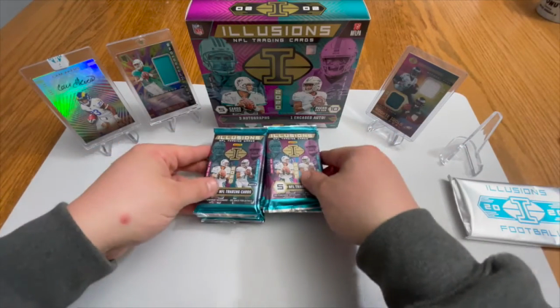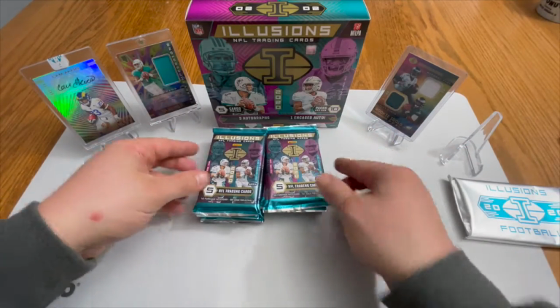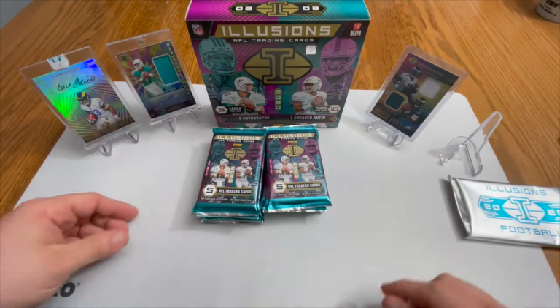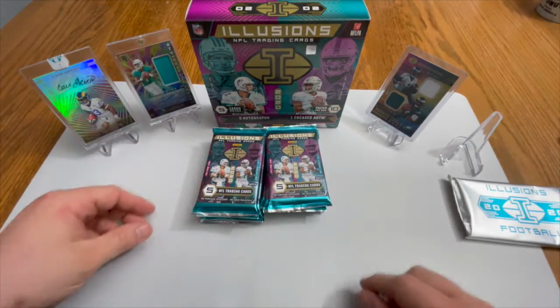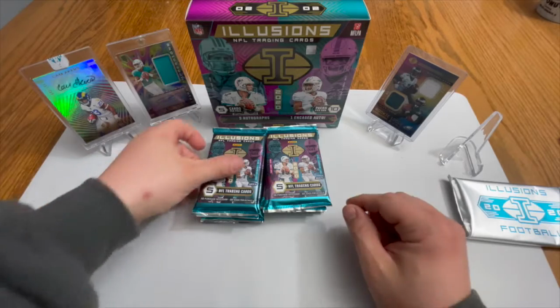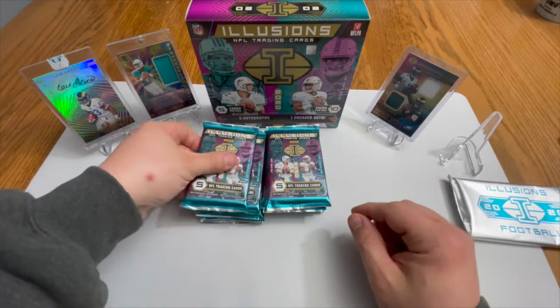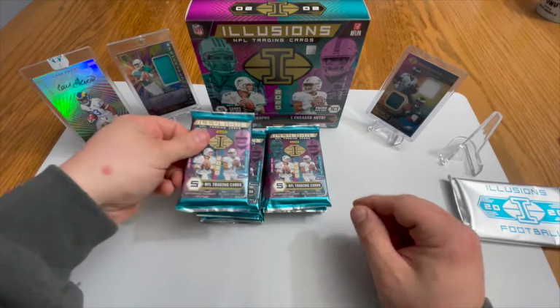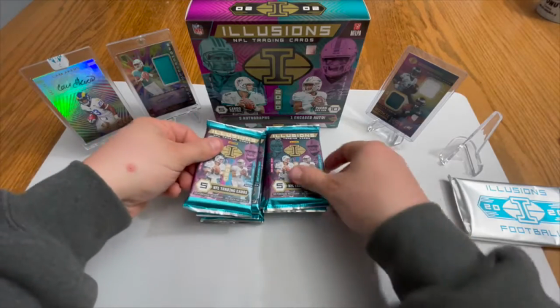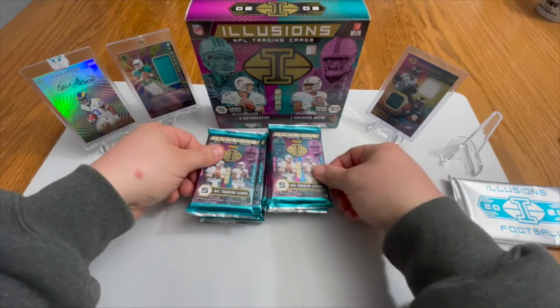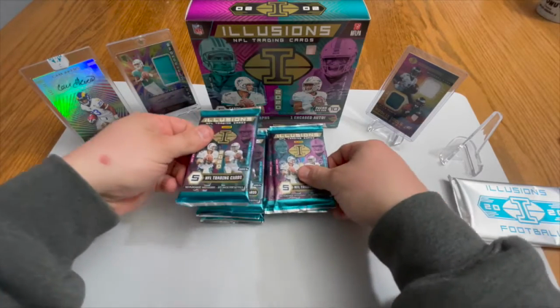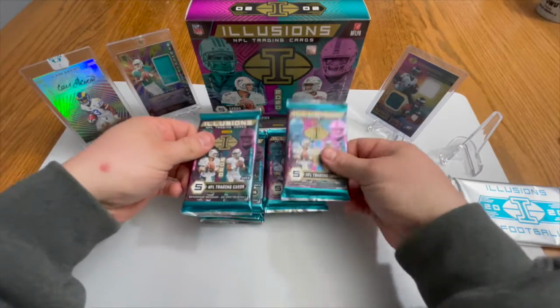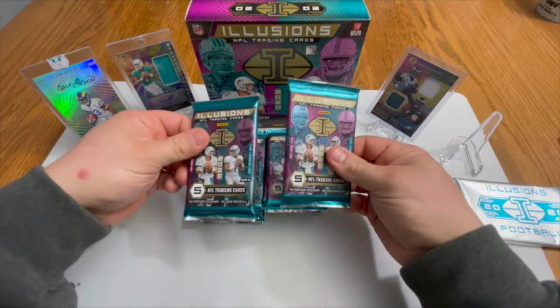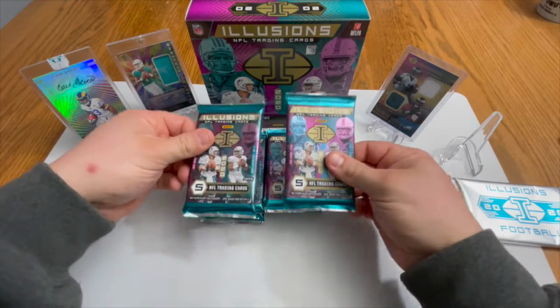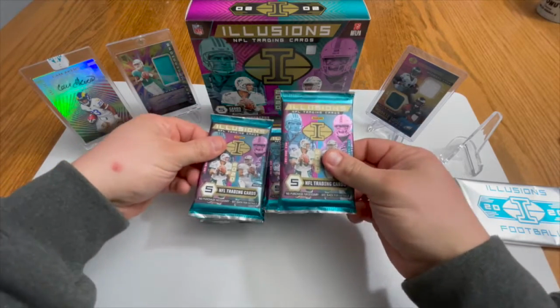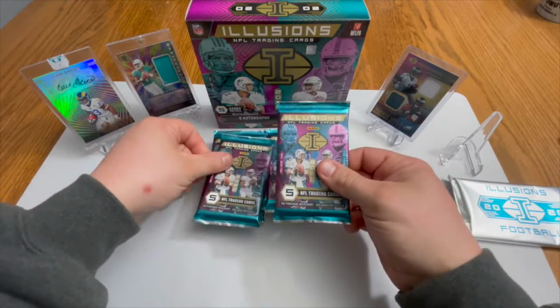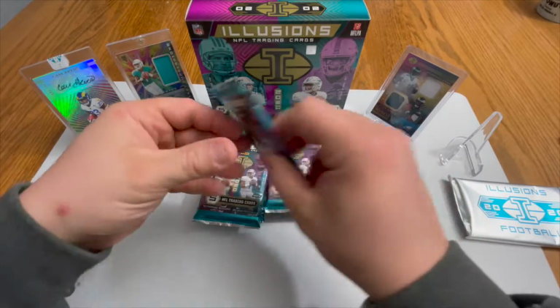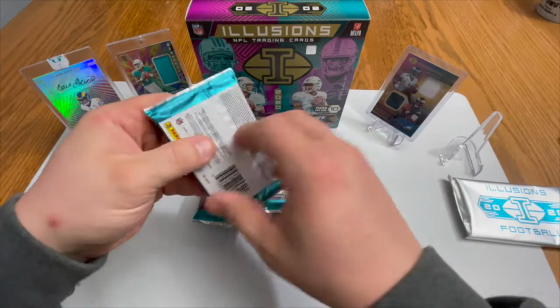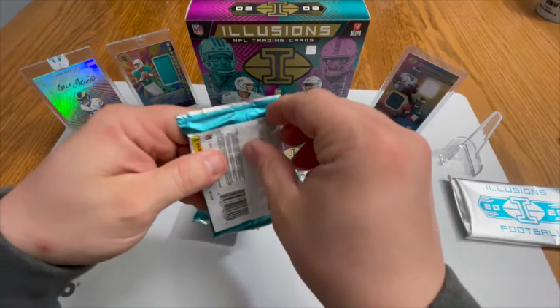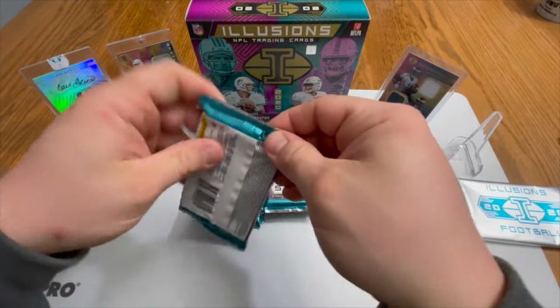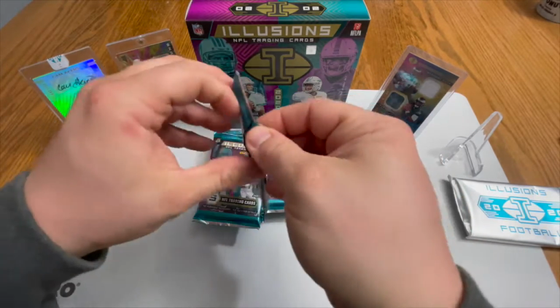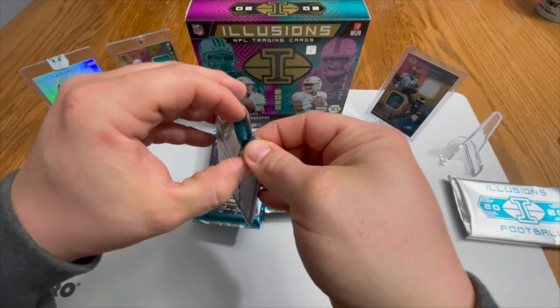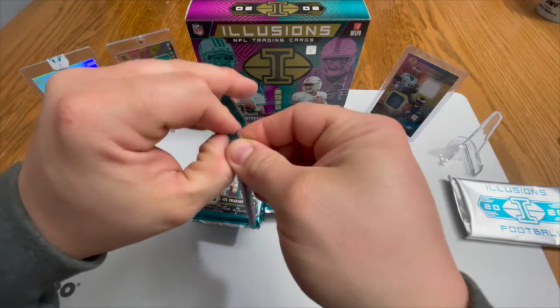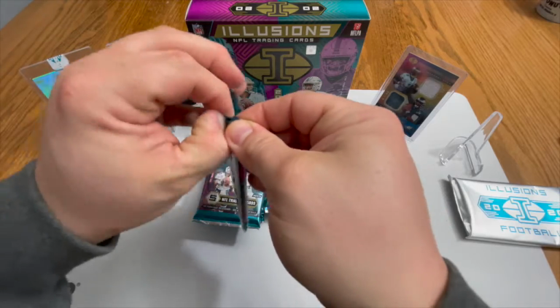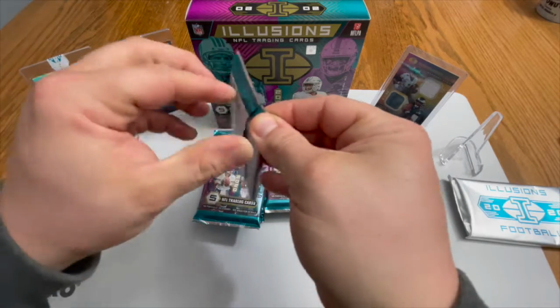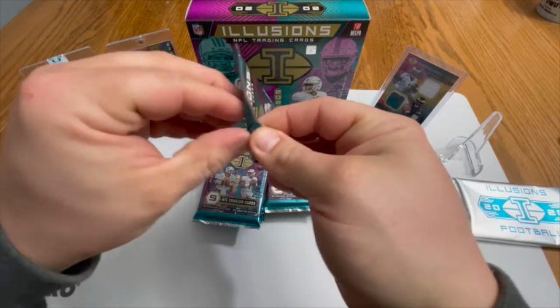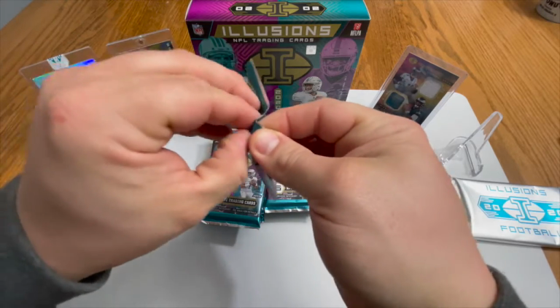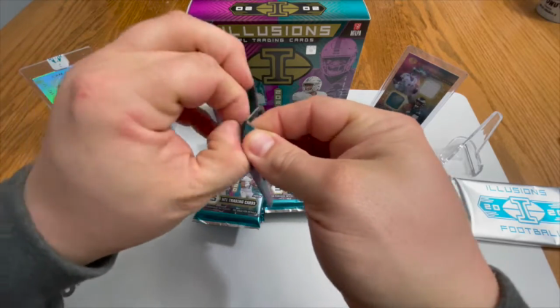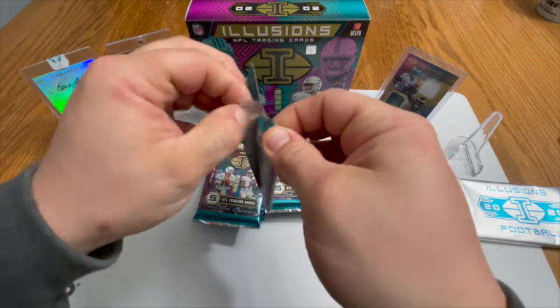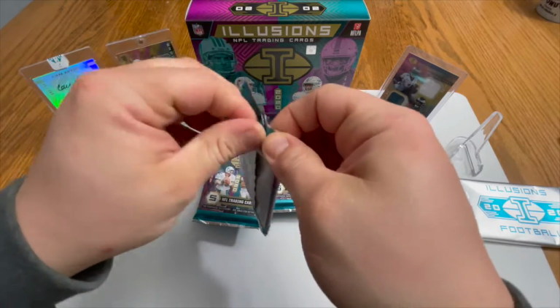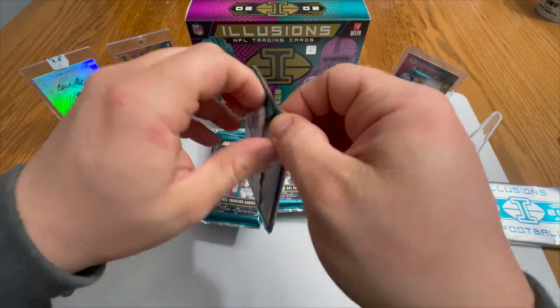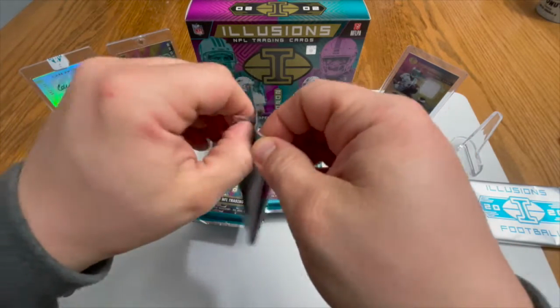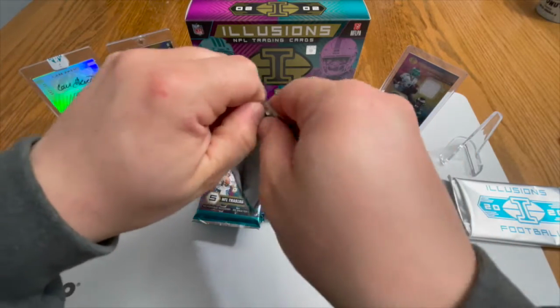These are crazy thick. We're gonna go with this guy right here — close your eyes and pick one. I might start picking from the middle.